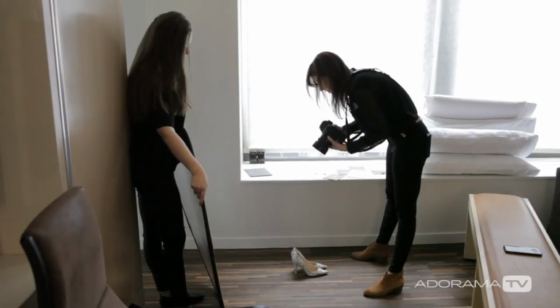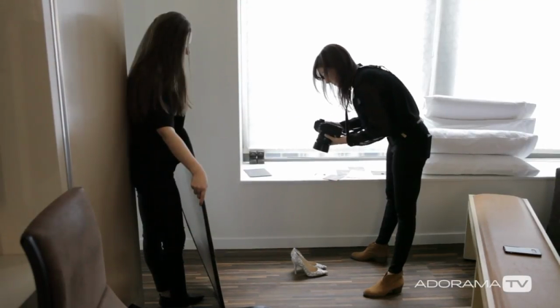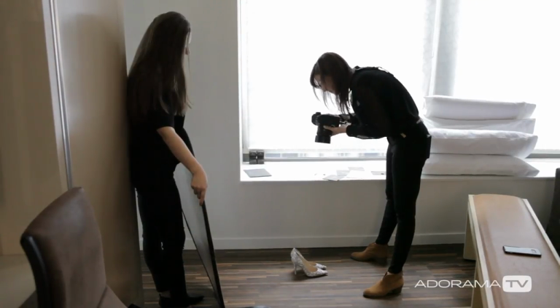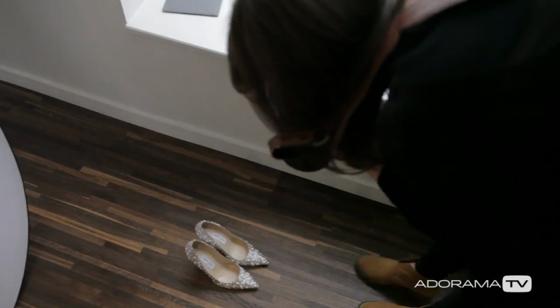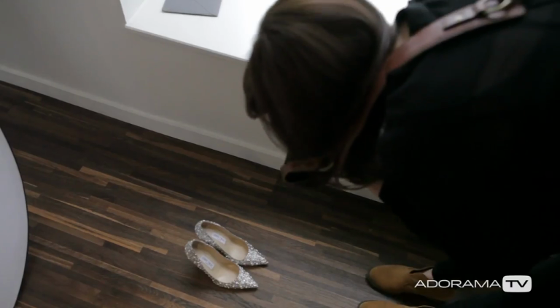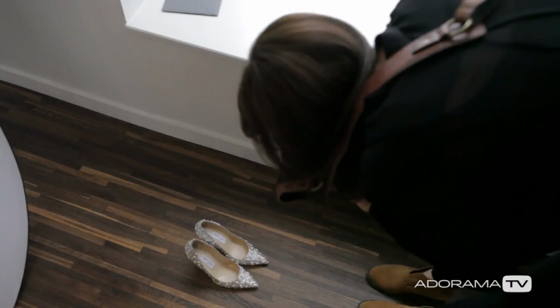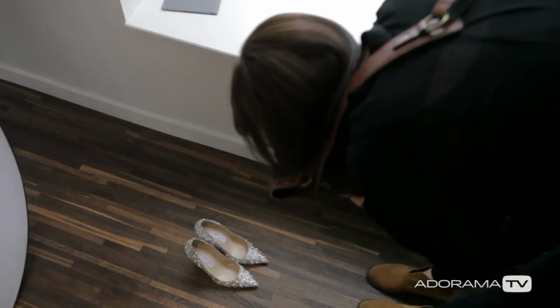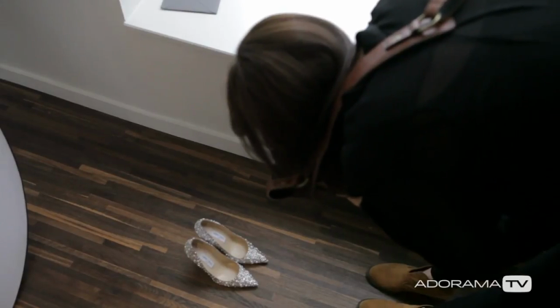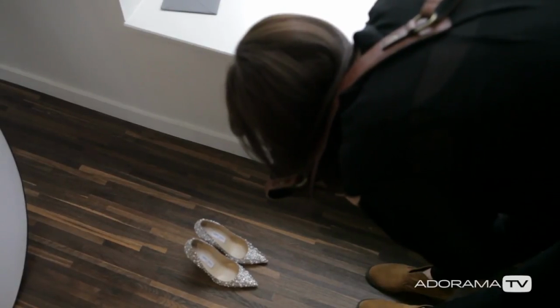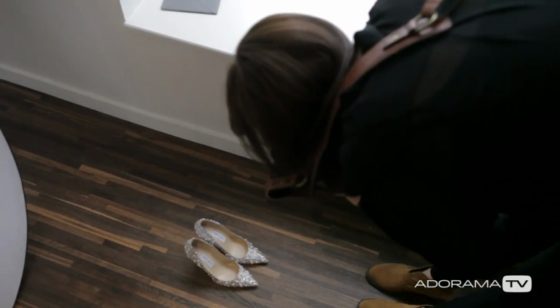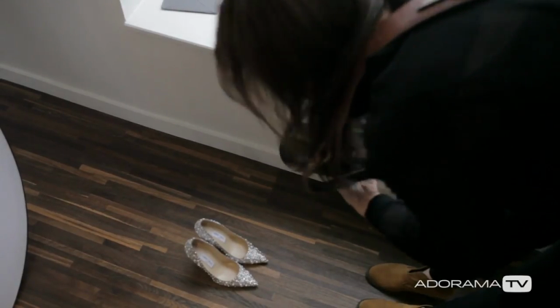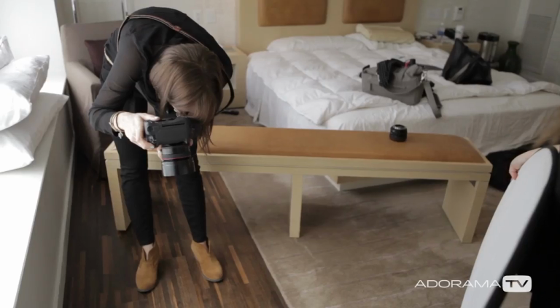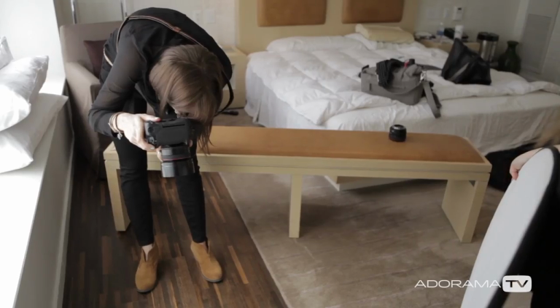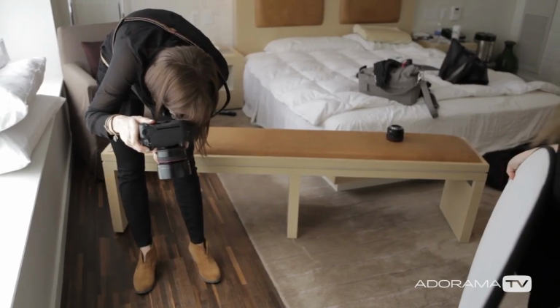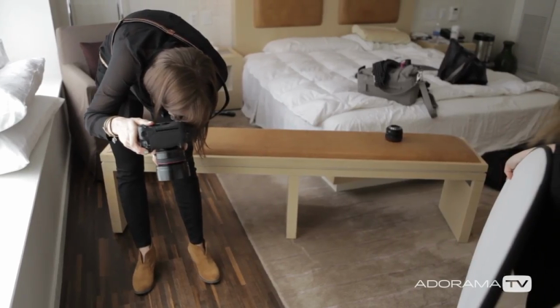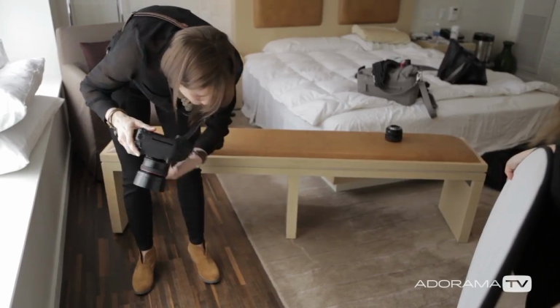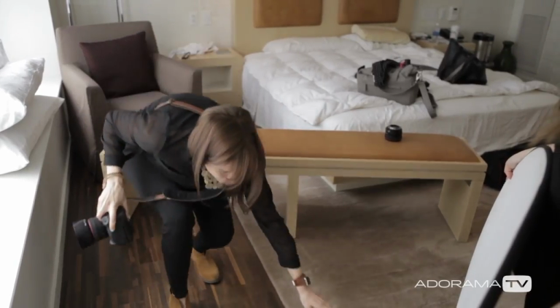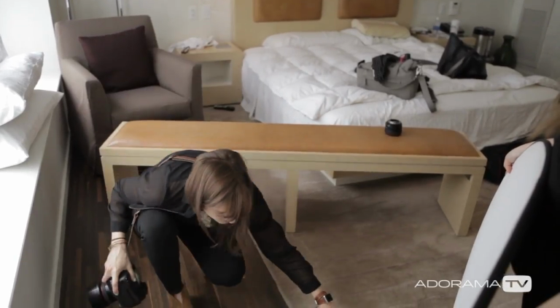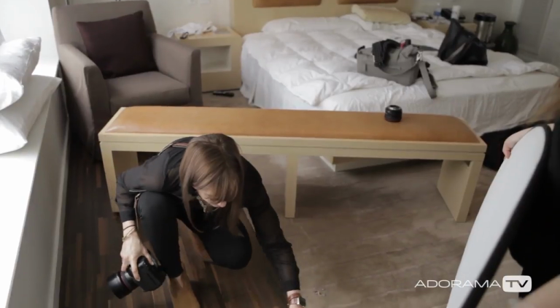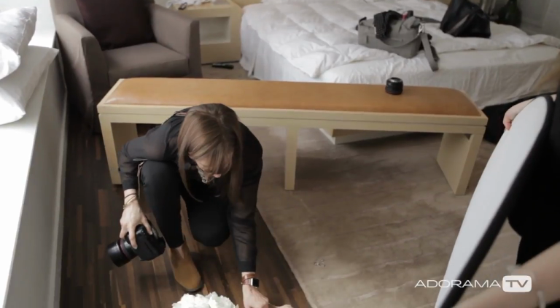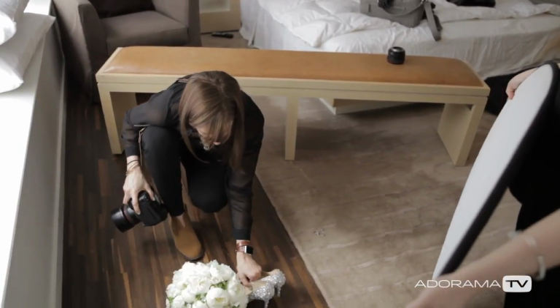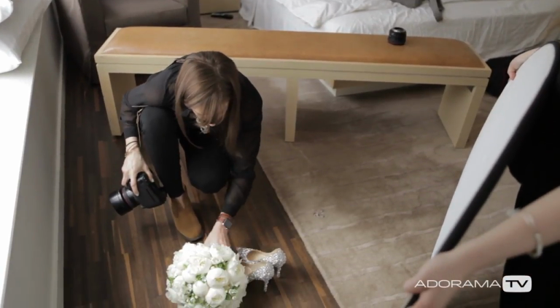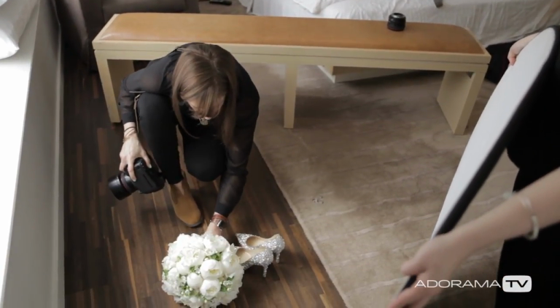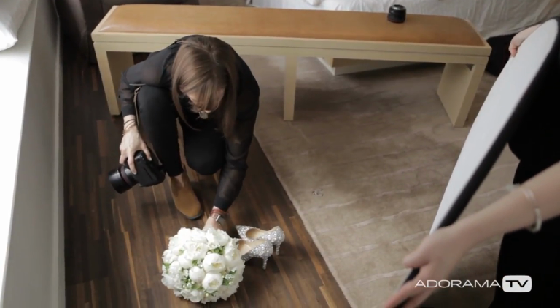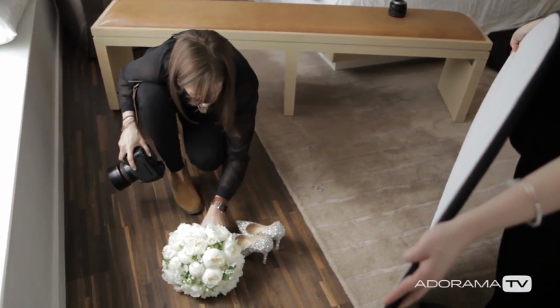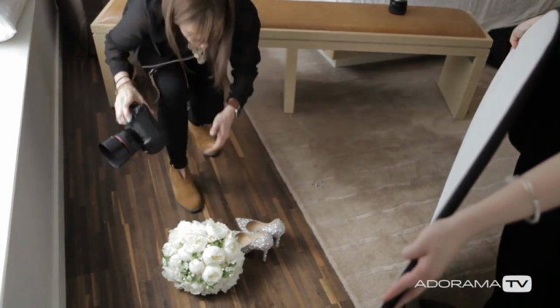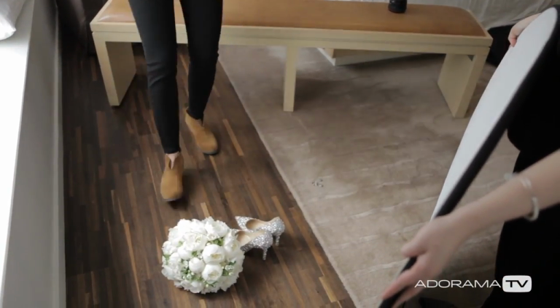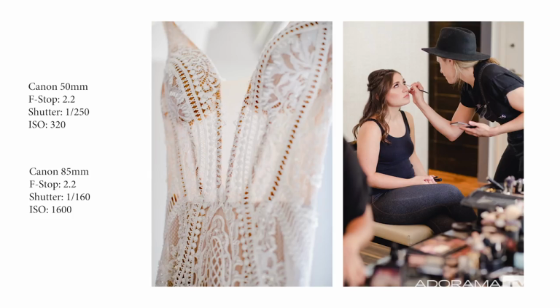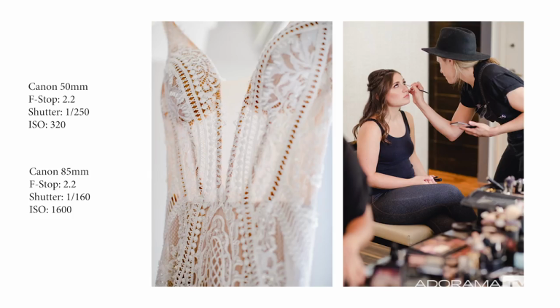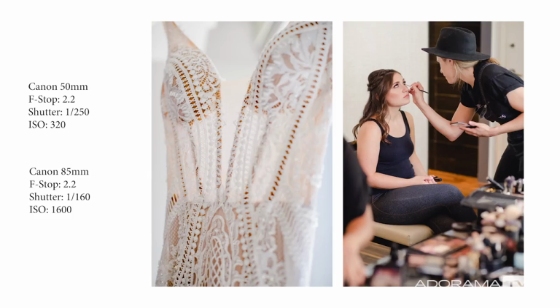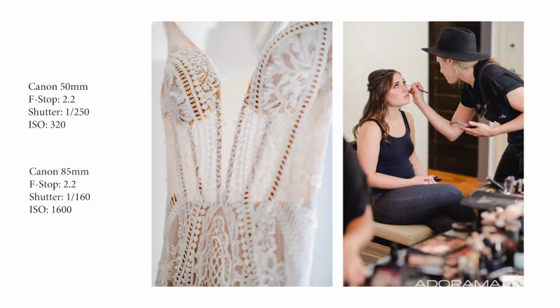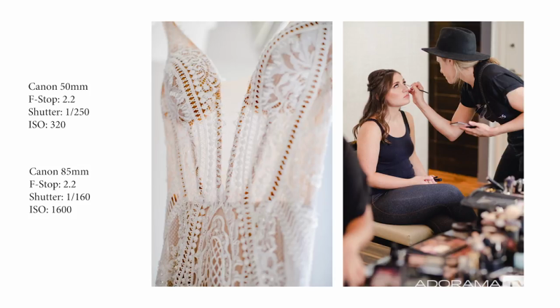When I first get to where the bride is getting ready in the morning, I typically try to ease myself into photographing the day slowly. Usually I will start by photographing the details first and then making my way over to where the girls are getting their hair and makeup done.